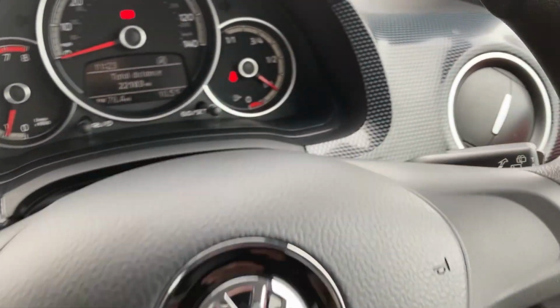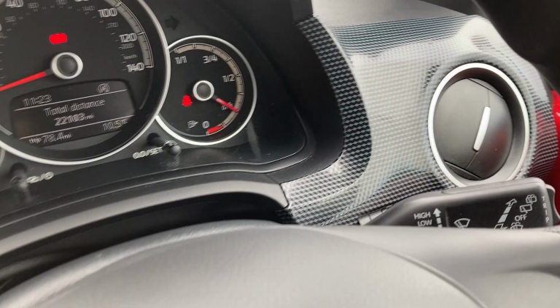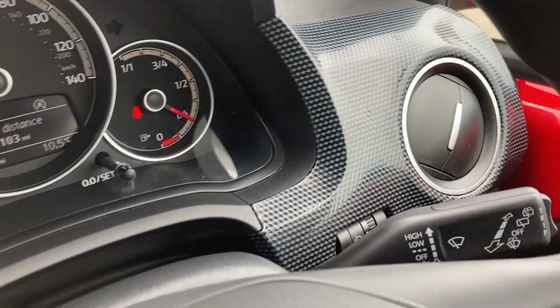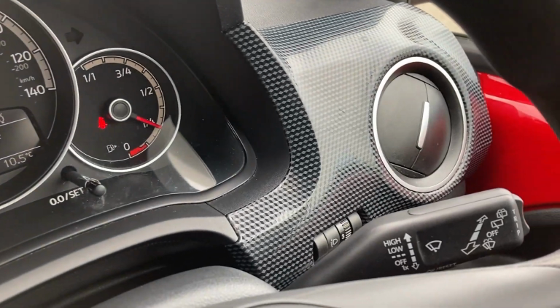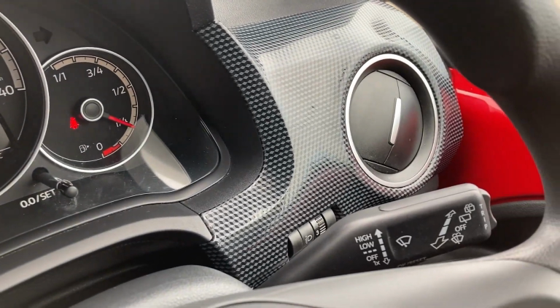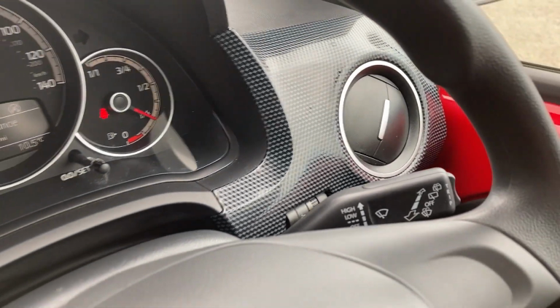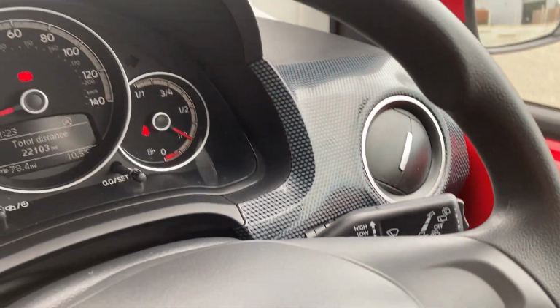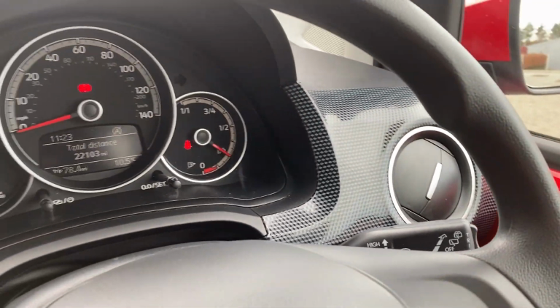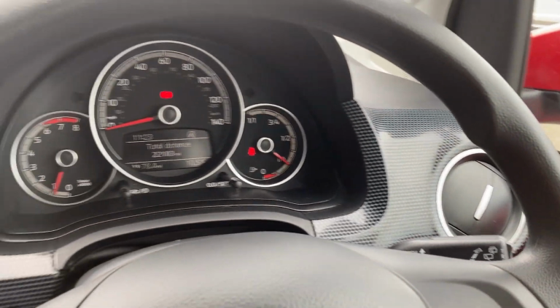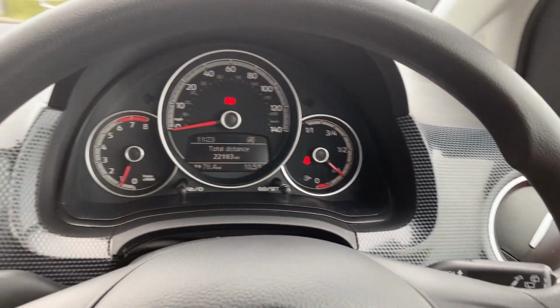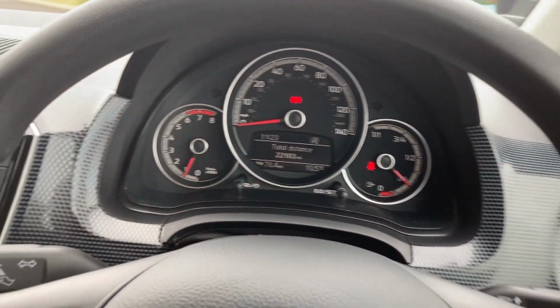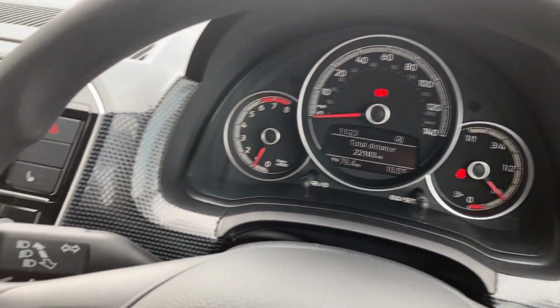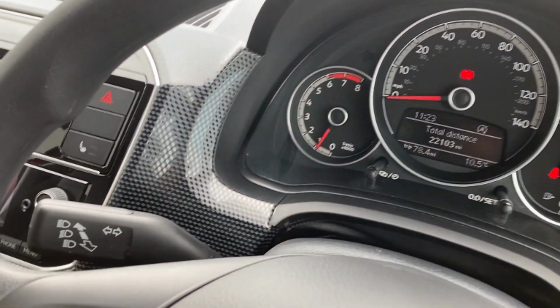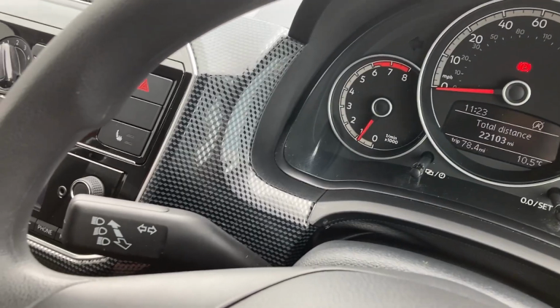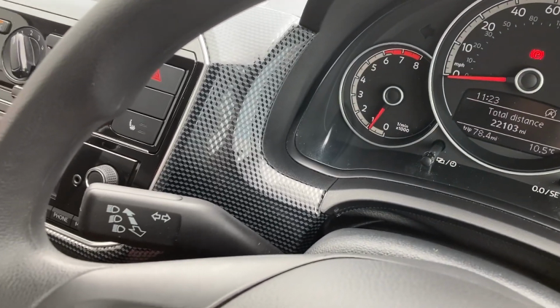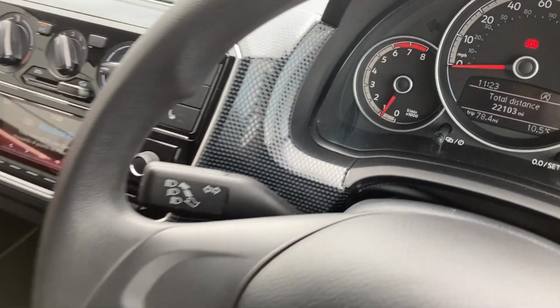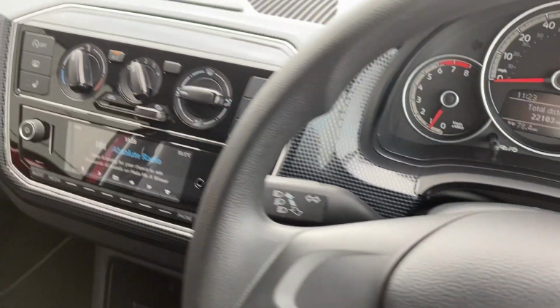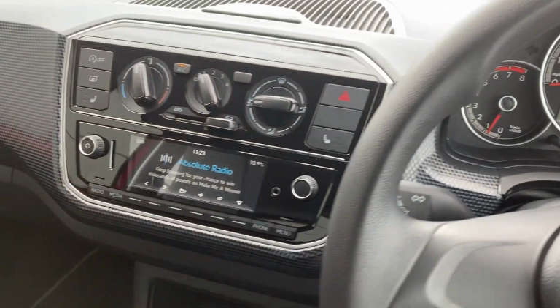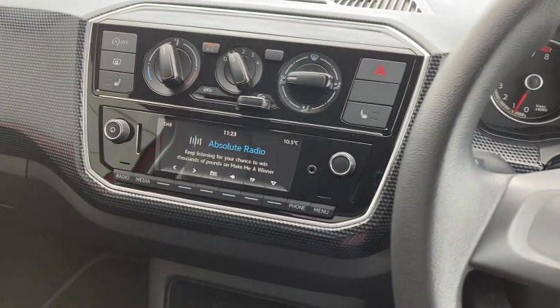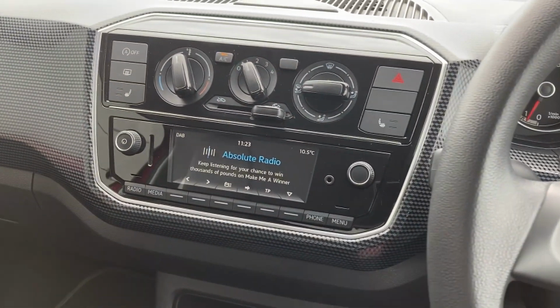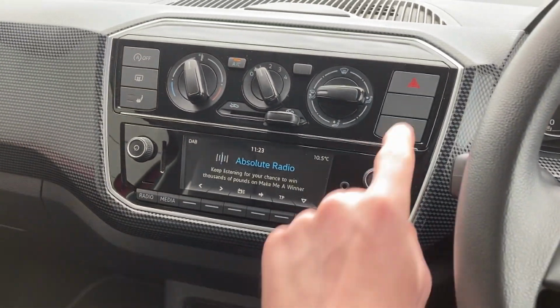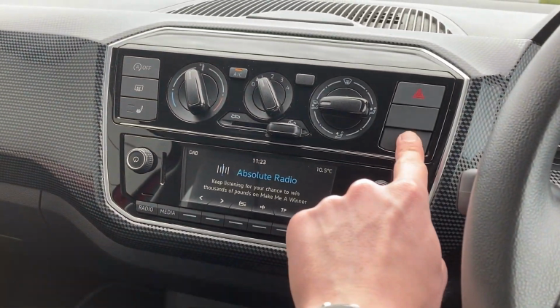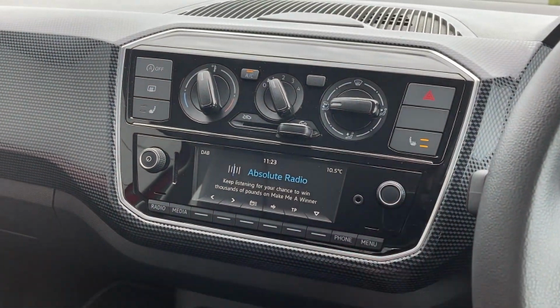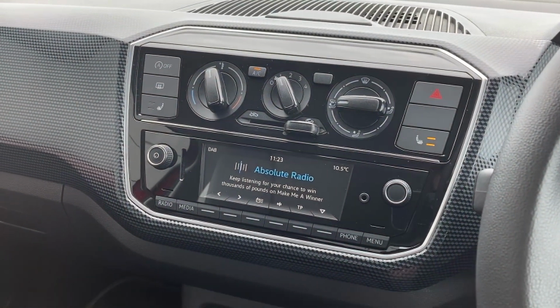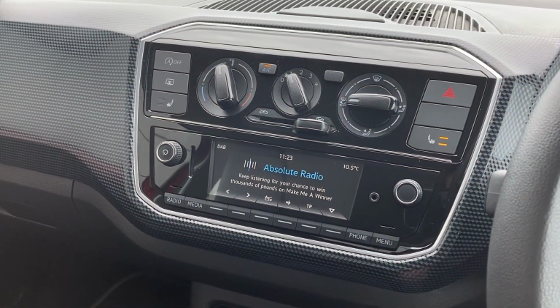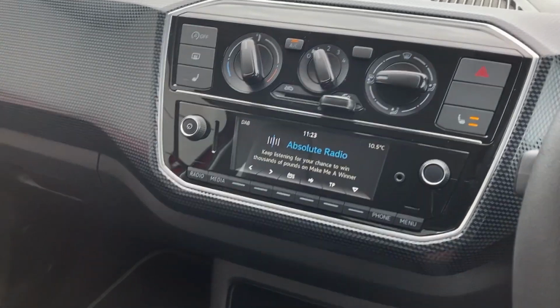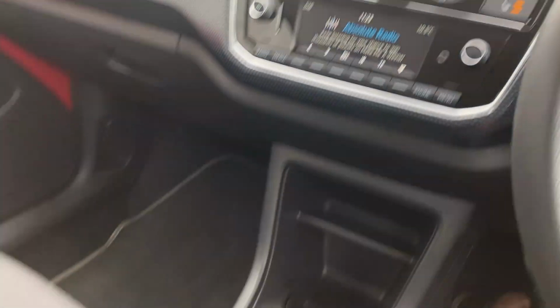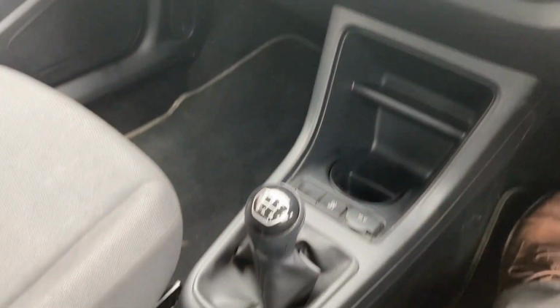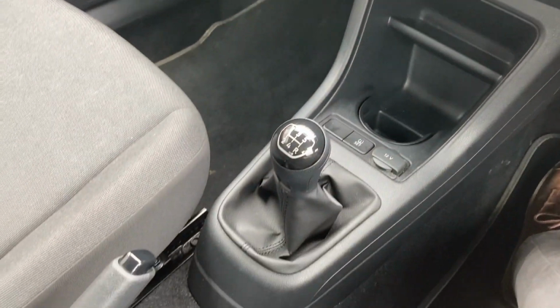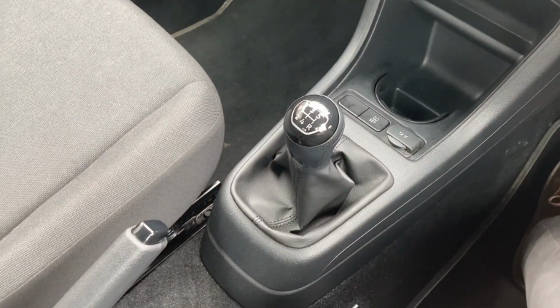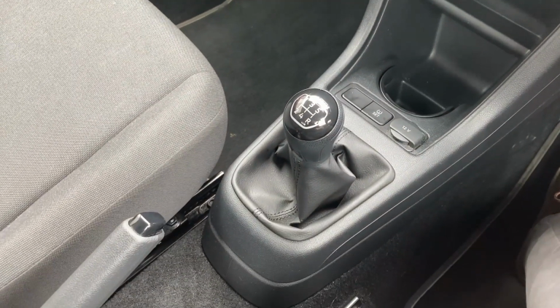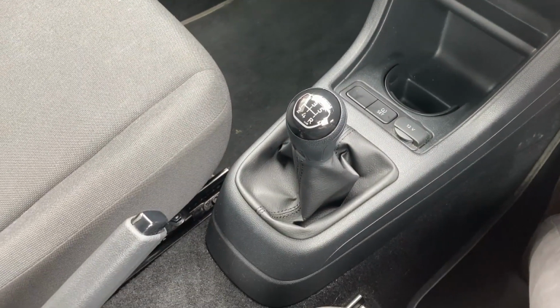We have the wiper stock, the cluster with the trip computer and the light stock. On the centre console we have the DAB radio, the heated seat button, and the five-speed gear stick.